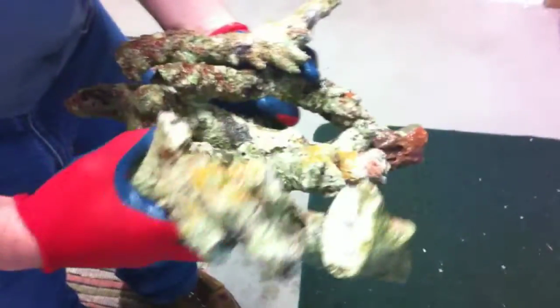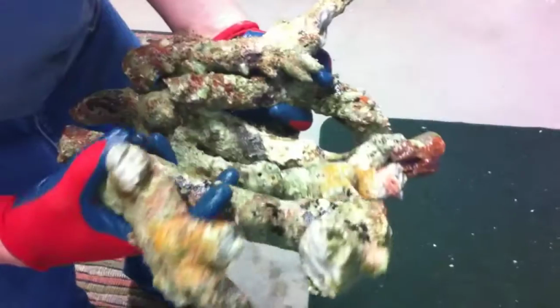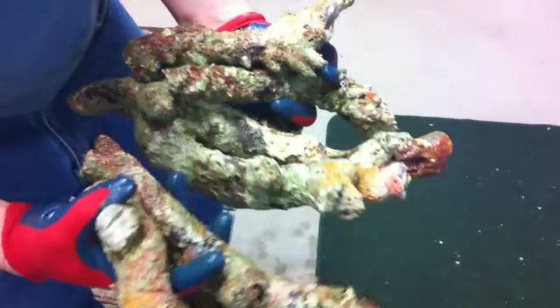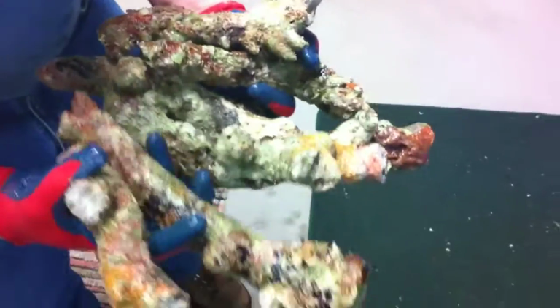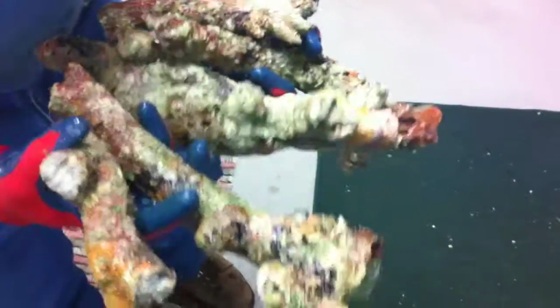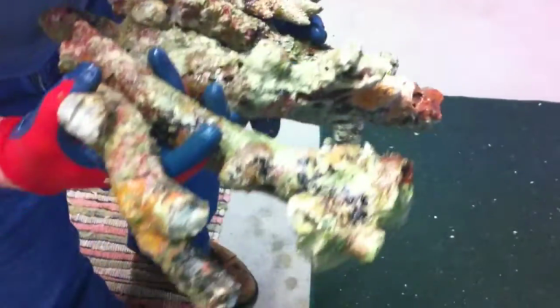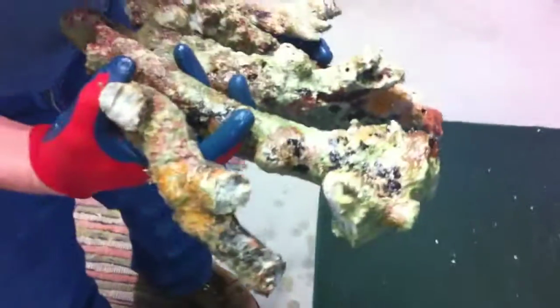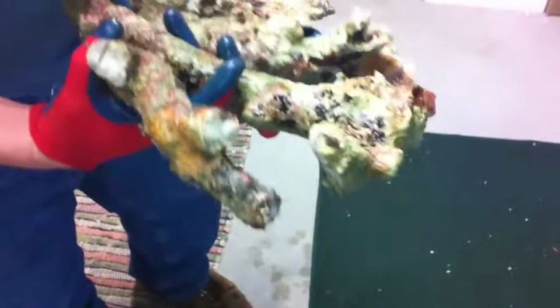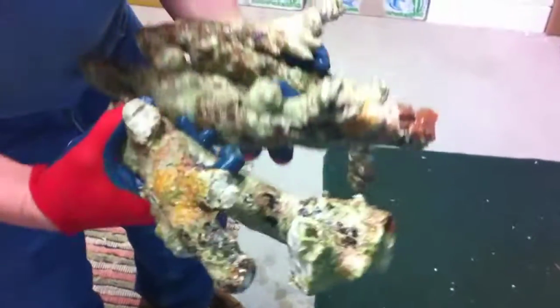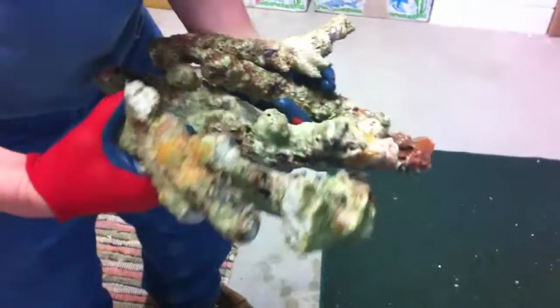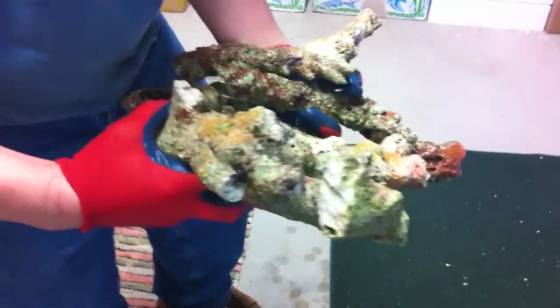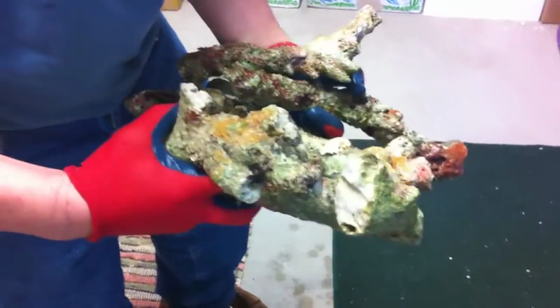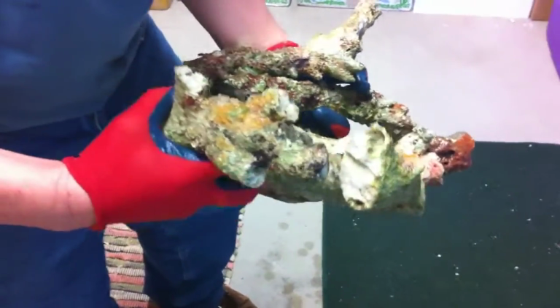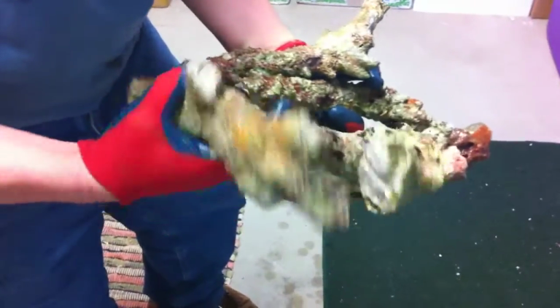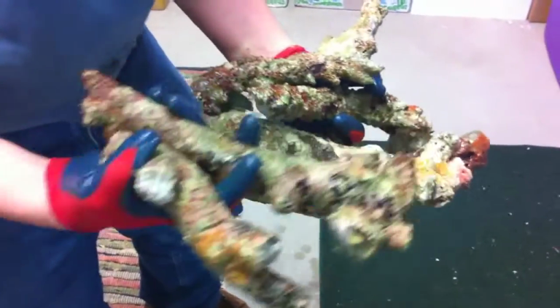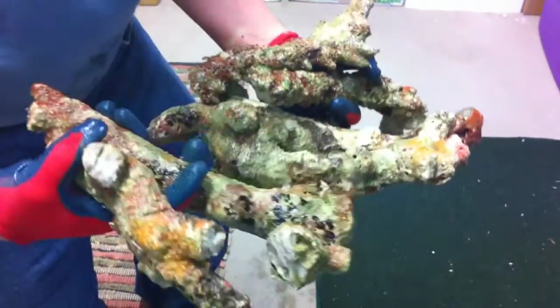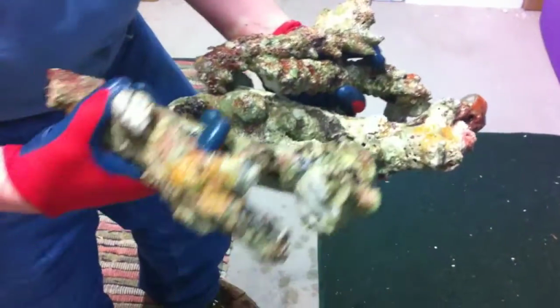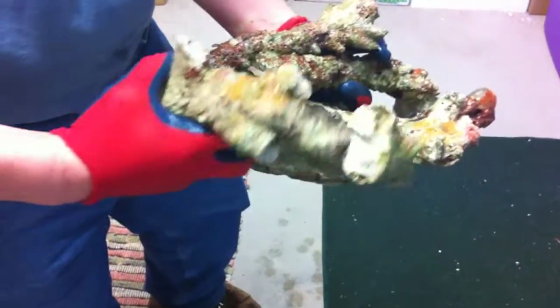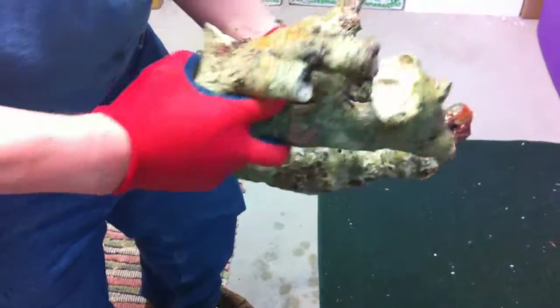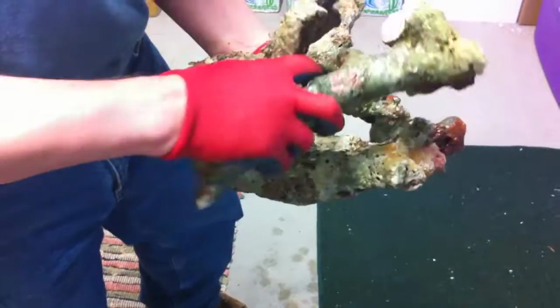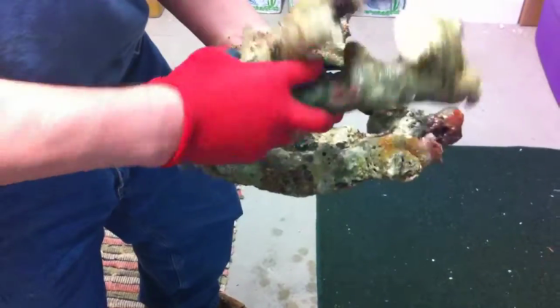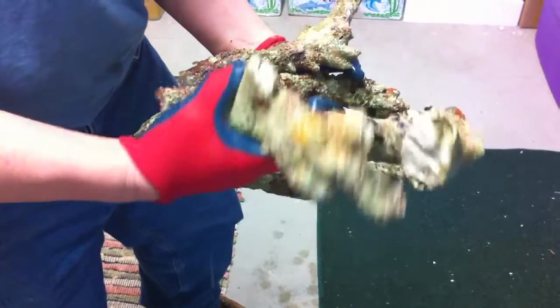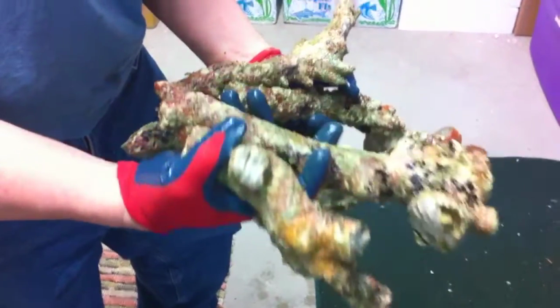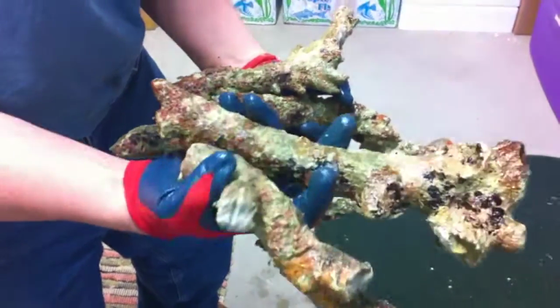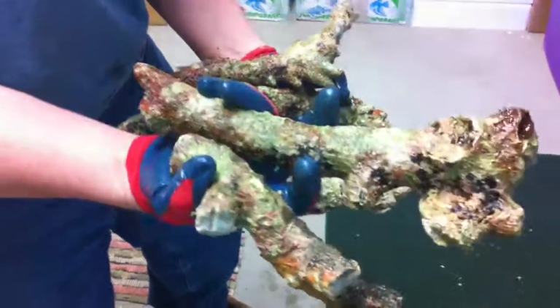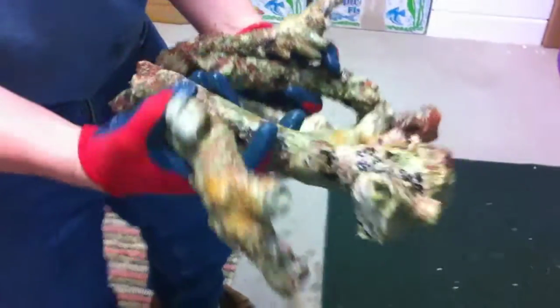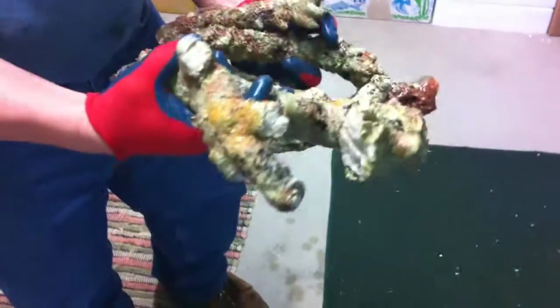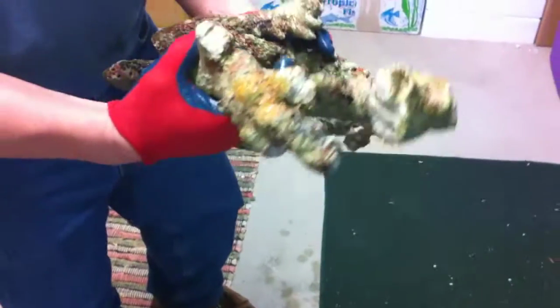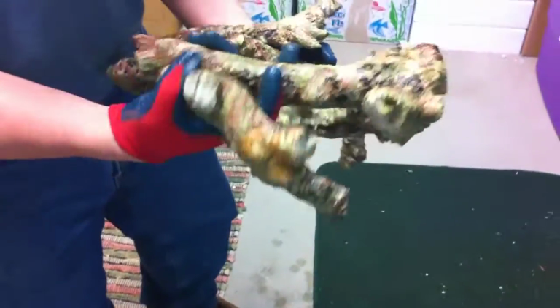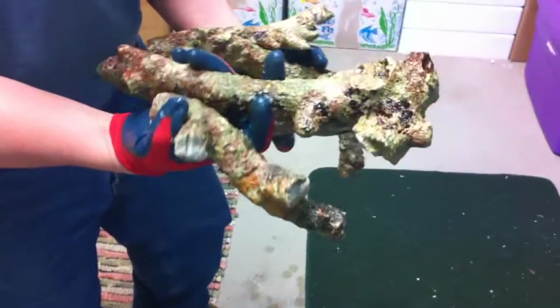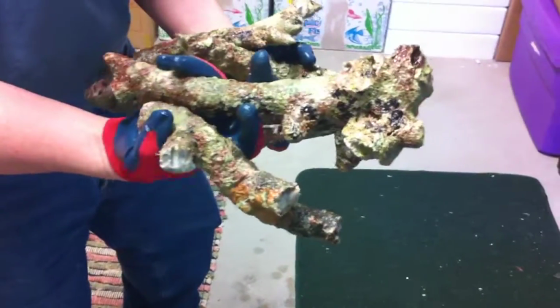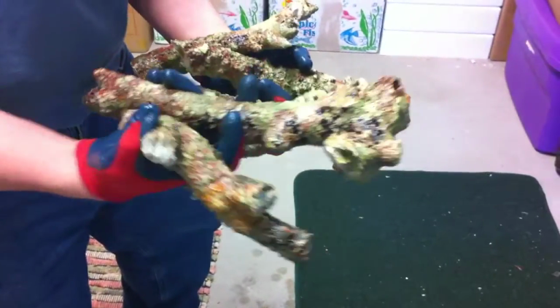Just a really nice high-grade branch rock, and you can get this for $6.89 a pound with free shipping. Grab it while you can.